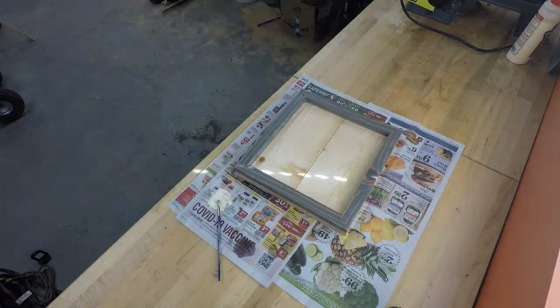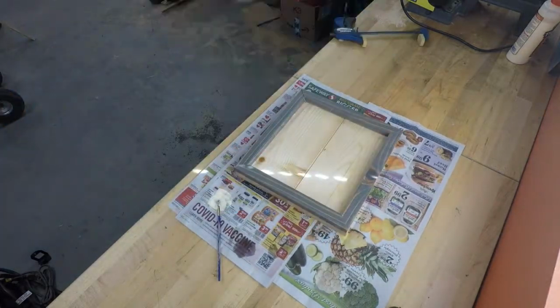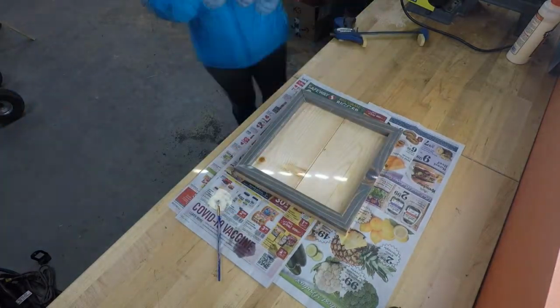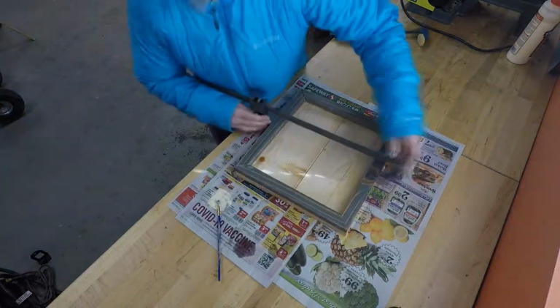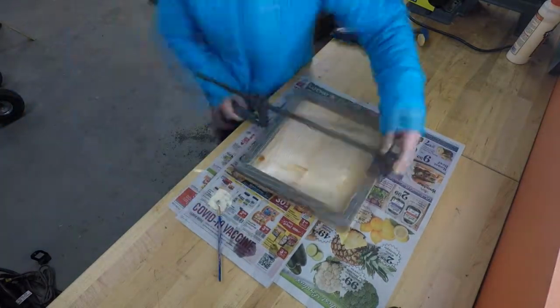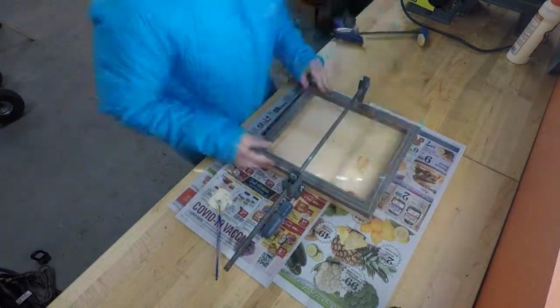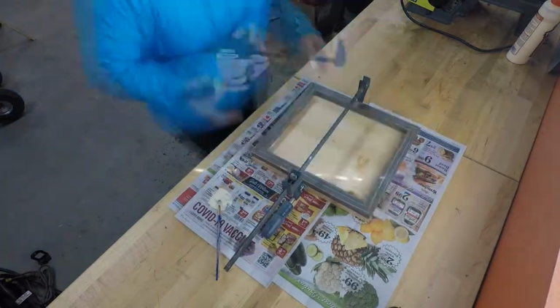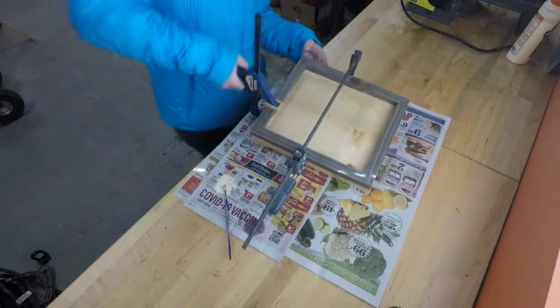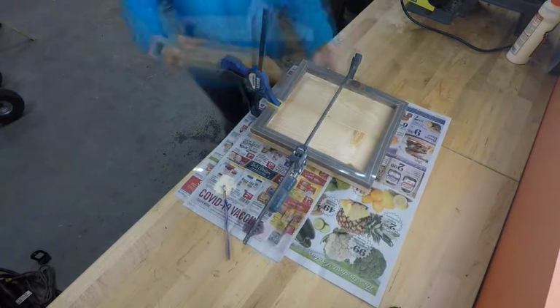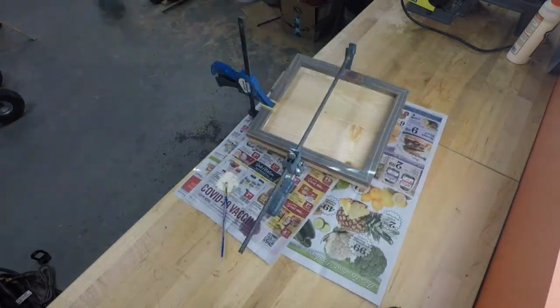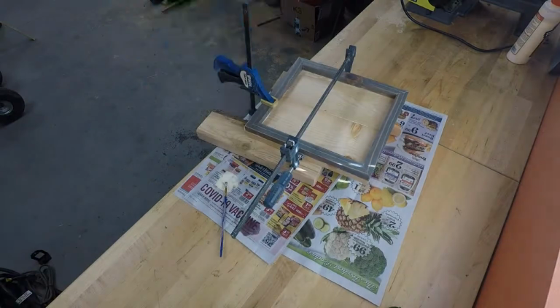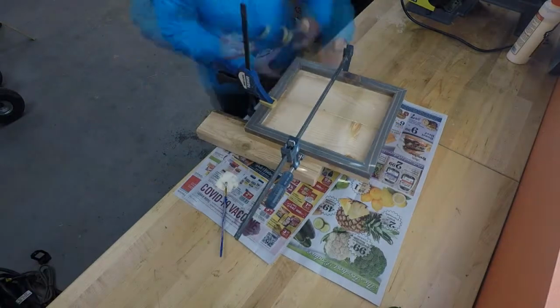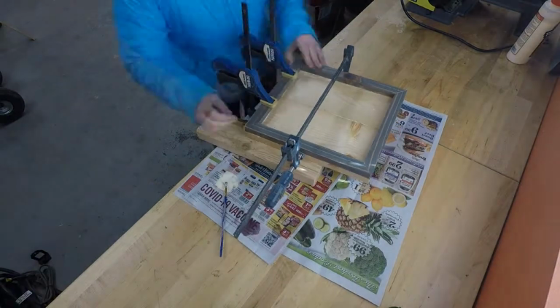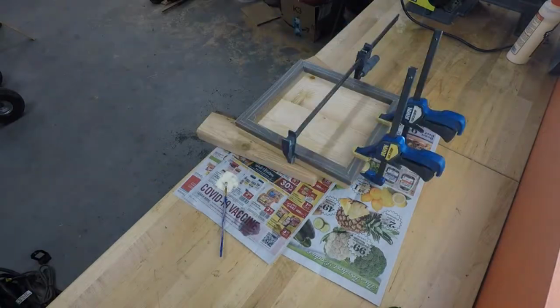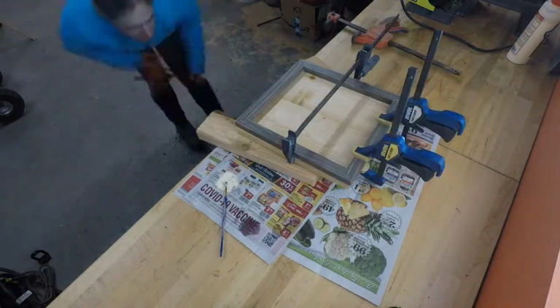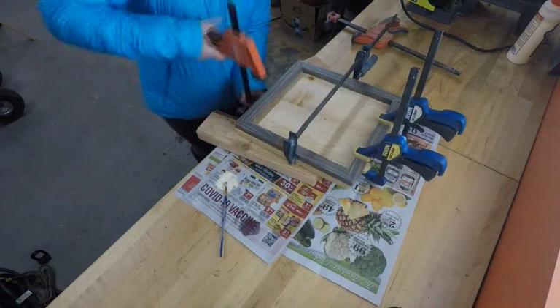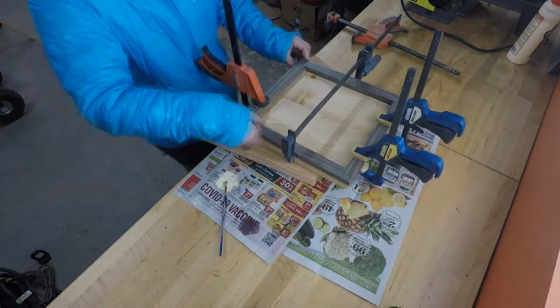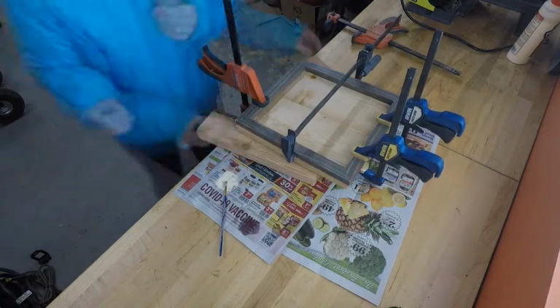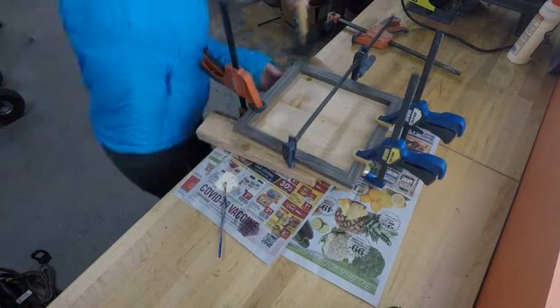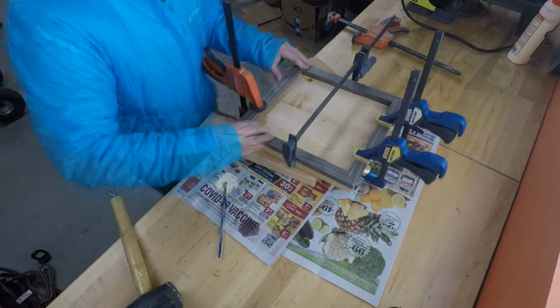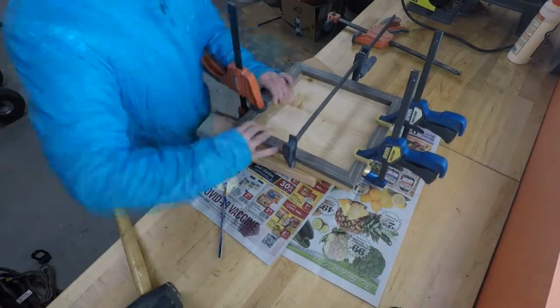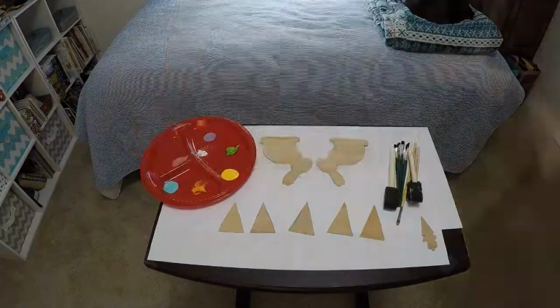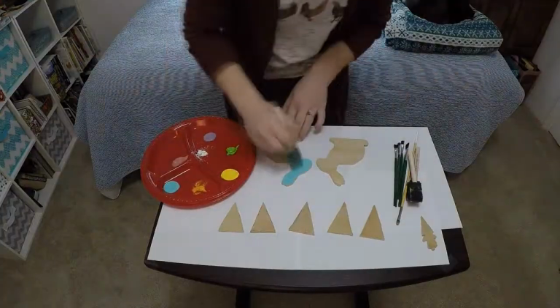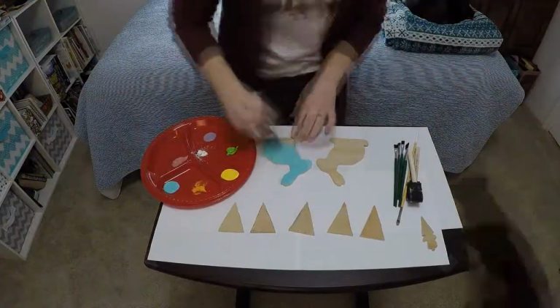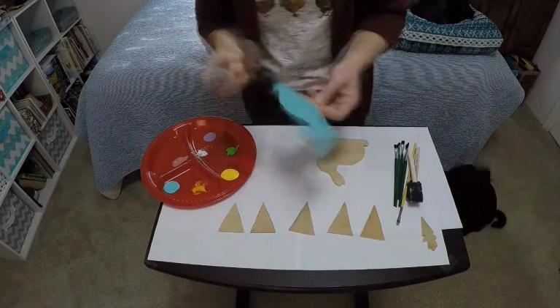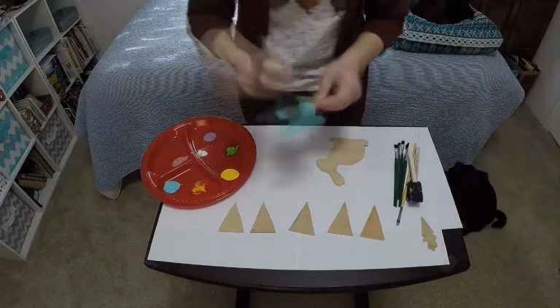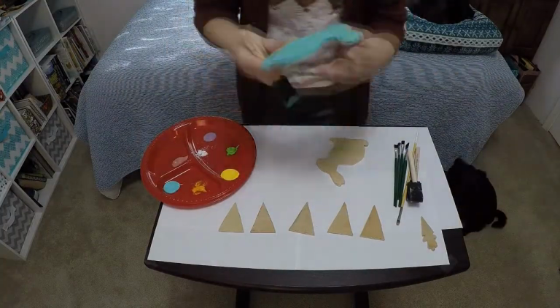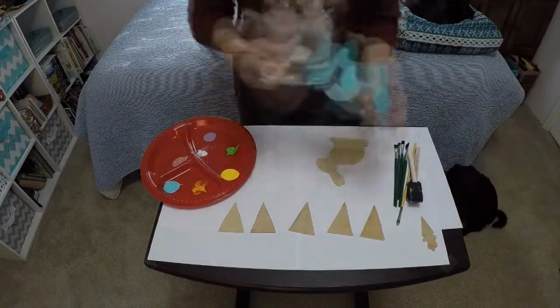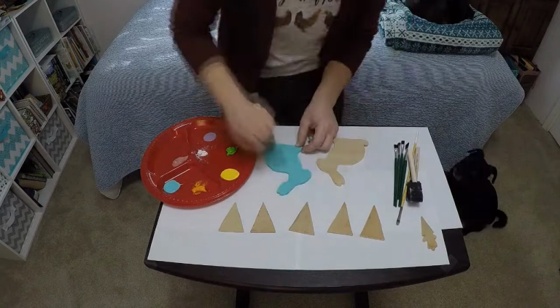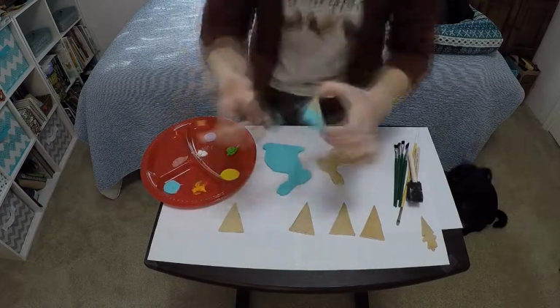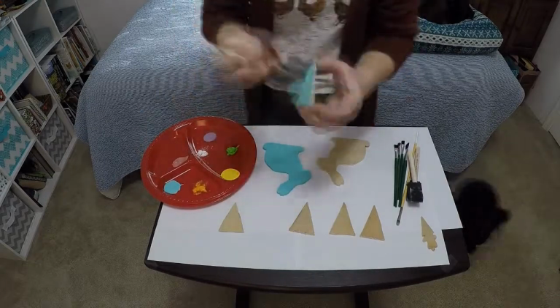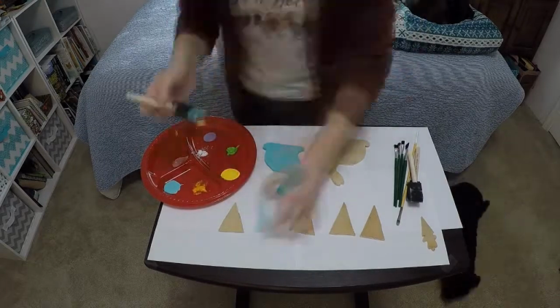Once everything has dried you can glue your base together and the frame pieces. I used a paintbrush to apply my wood glue since the applicator is broken on my glue bottle. Clamp everything in place to make sure you get good contact.